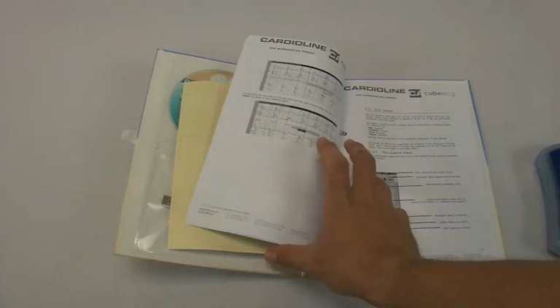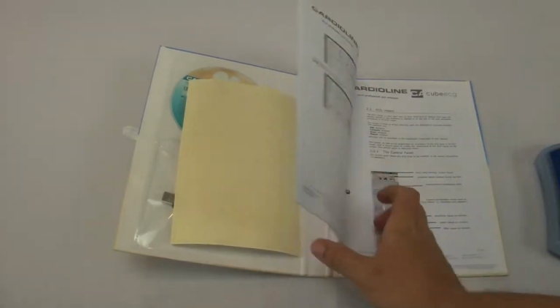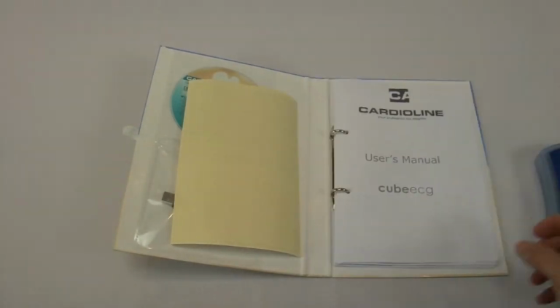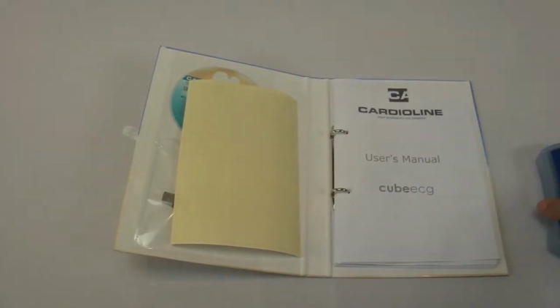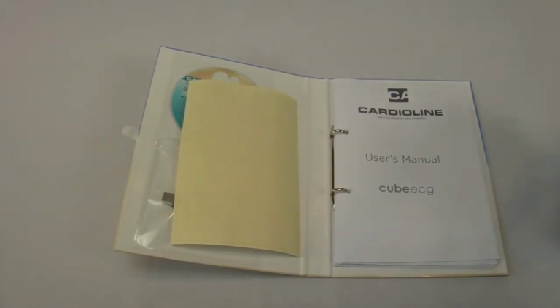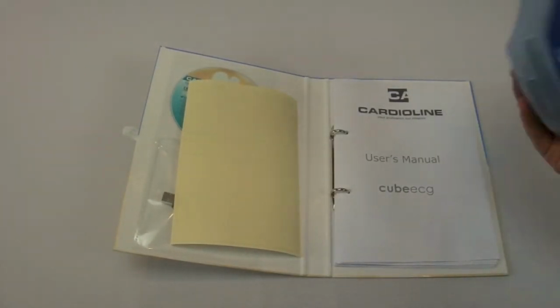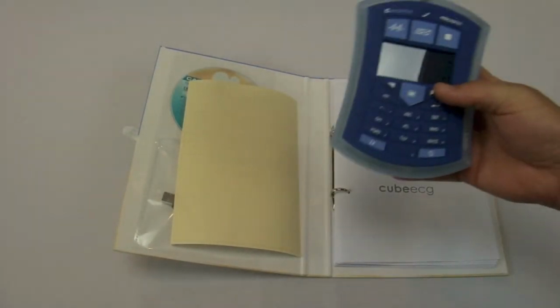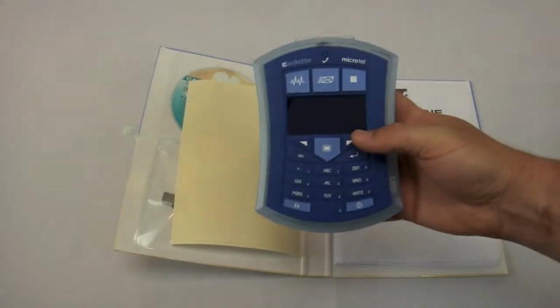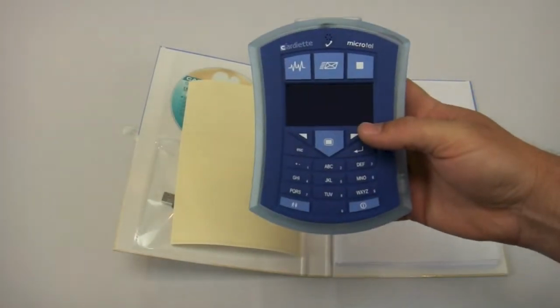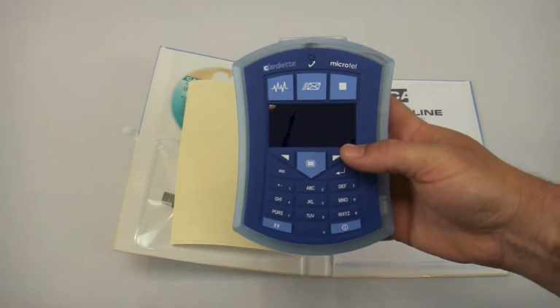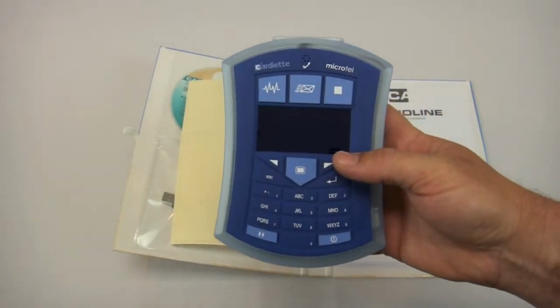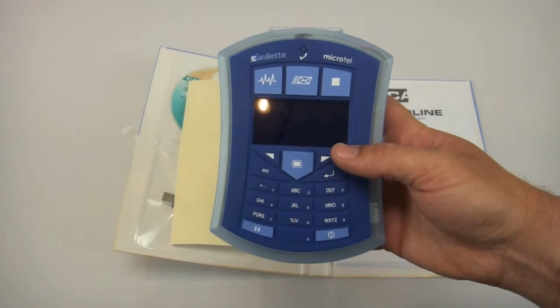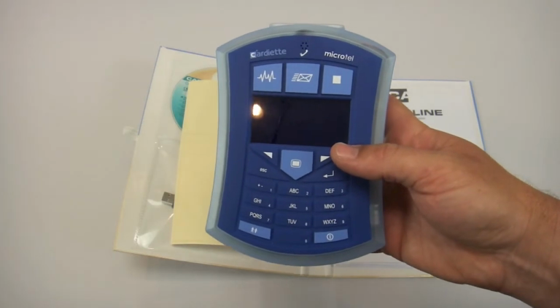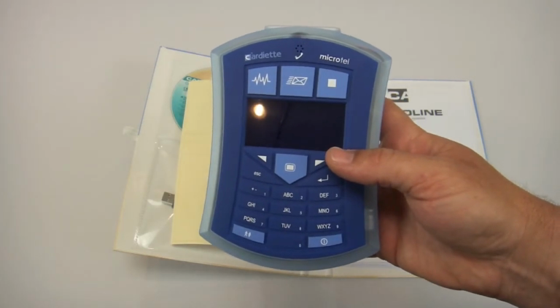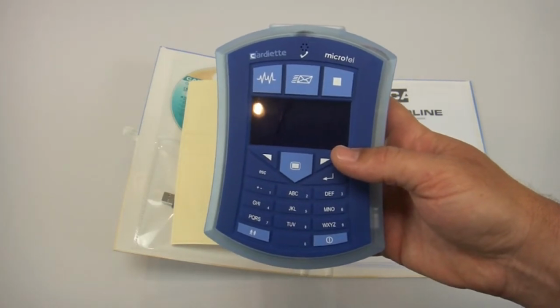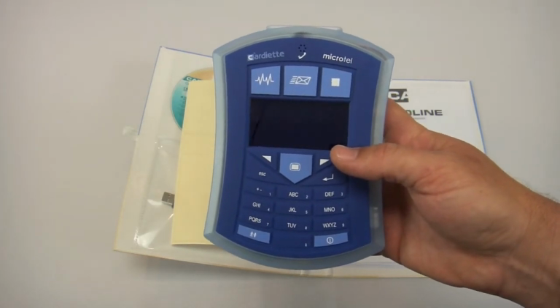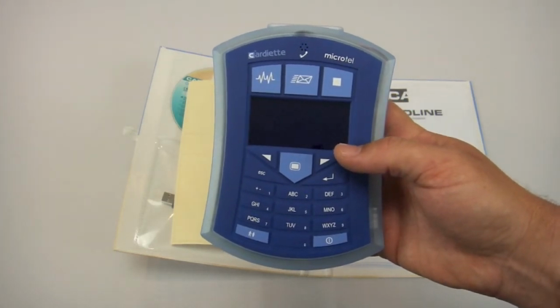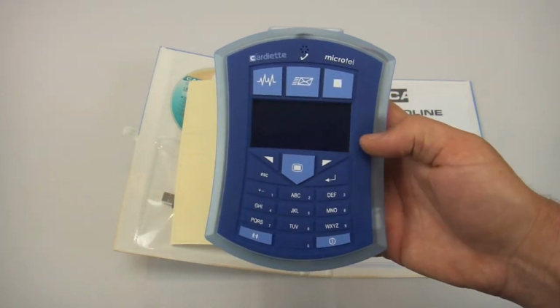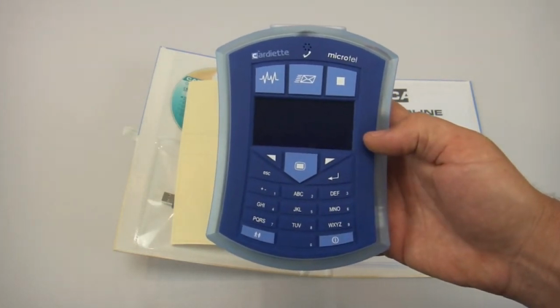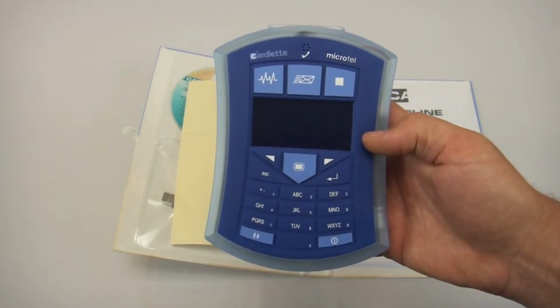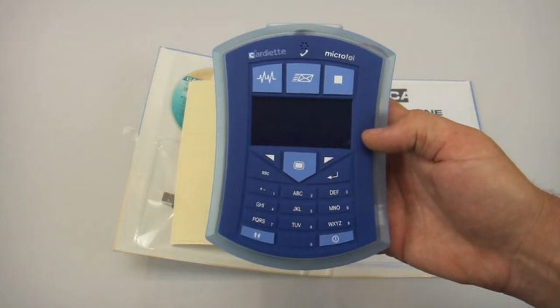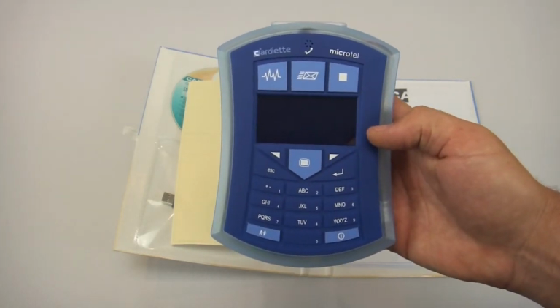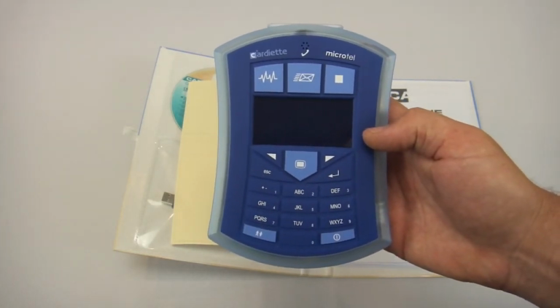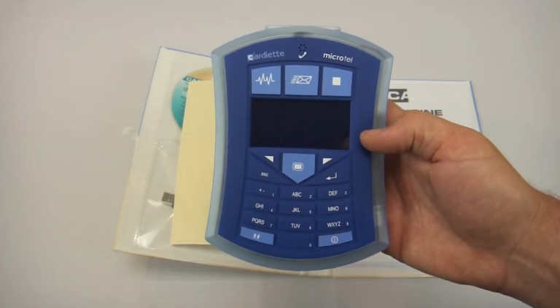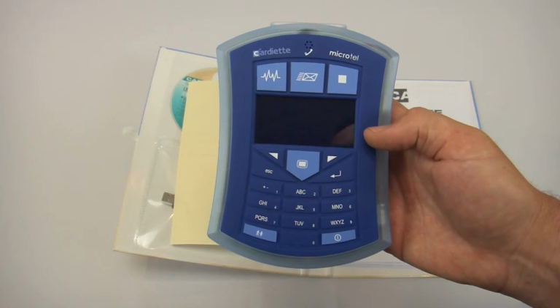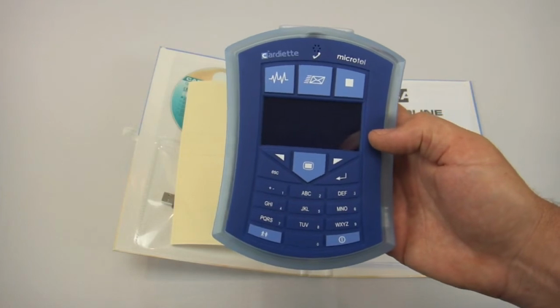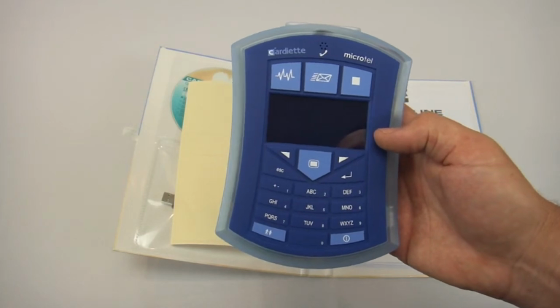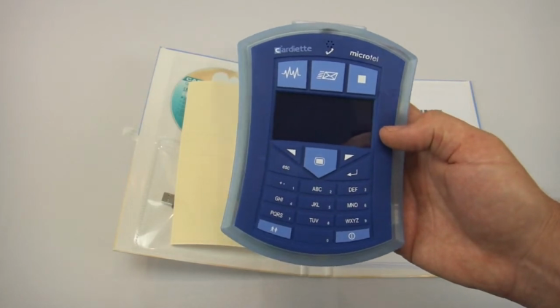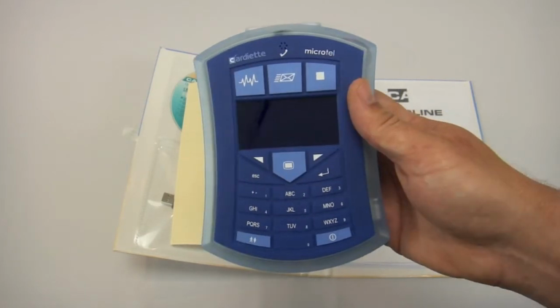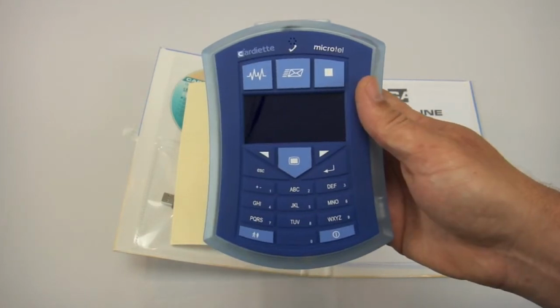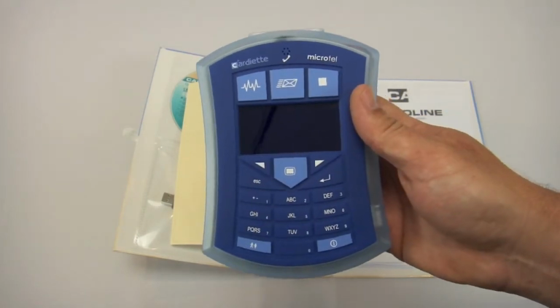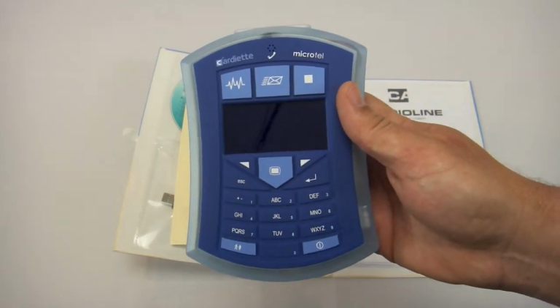The Microtel is the first in its class that we're aware of to offer real-time Bluetooth connectivity to the computer in a nice, compact, handheld form factor. Thanks for visiting CardioLine U.S.